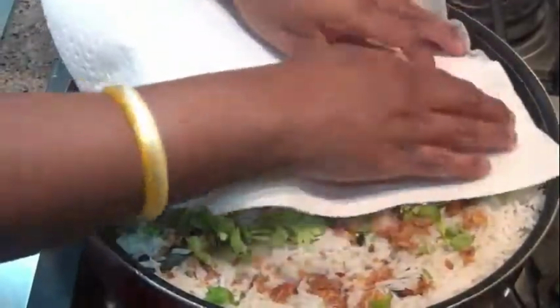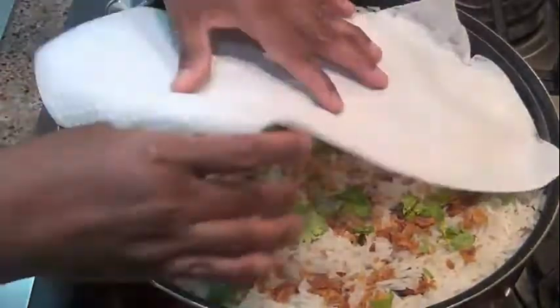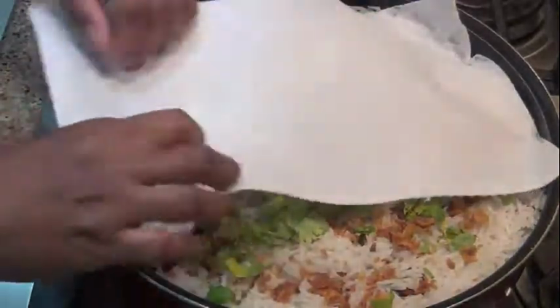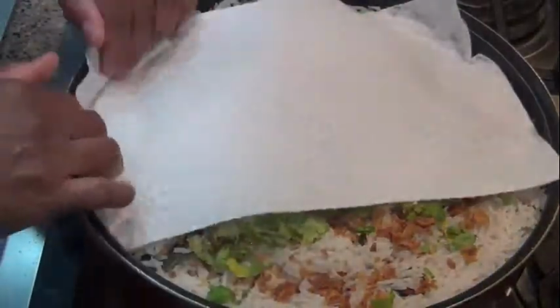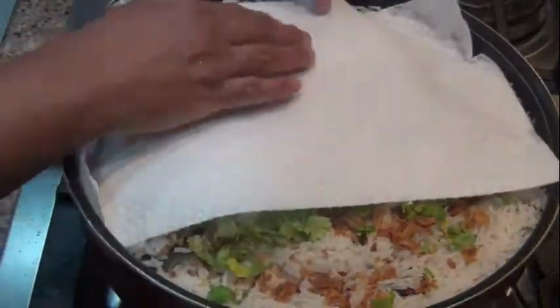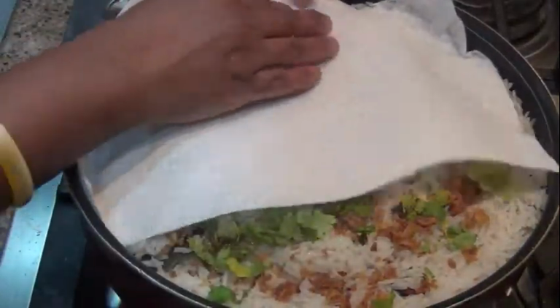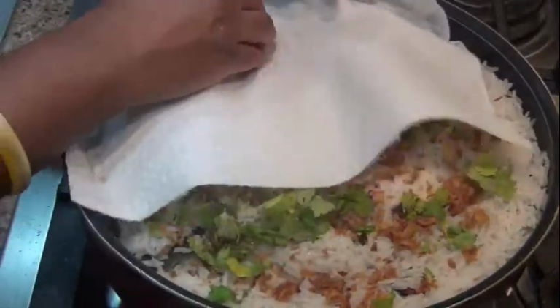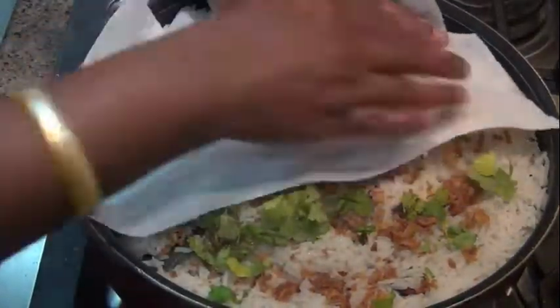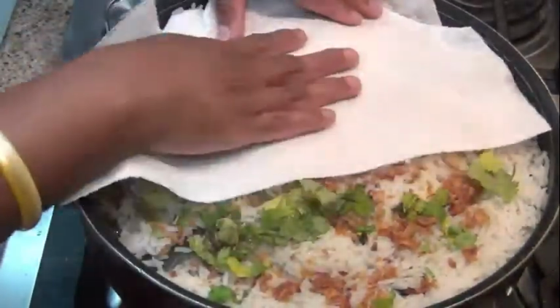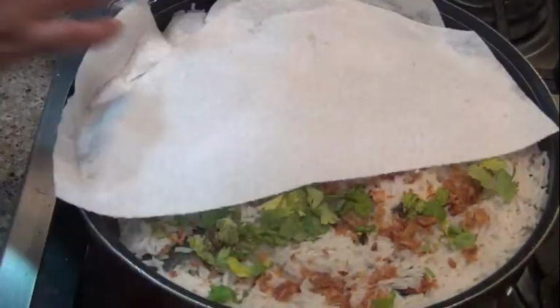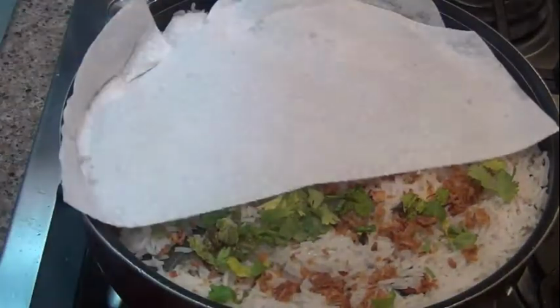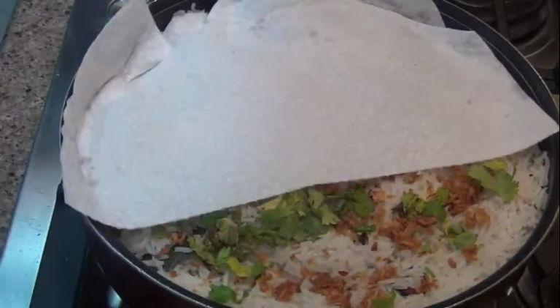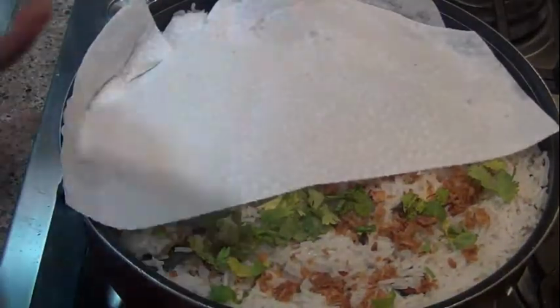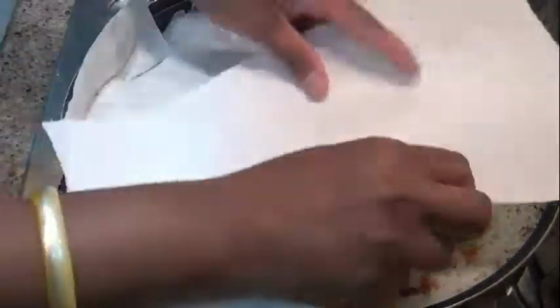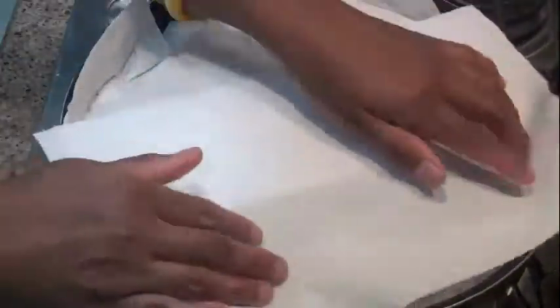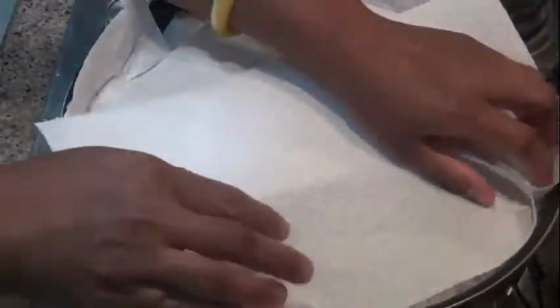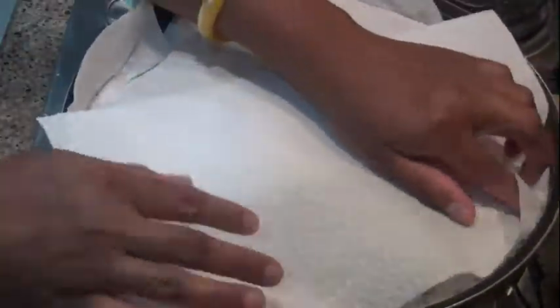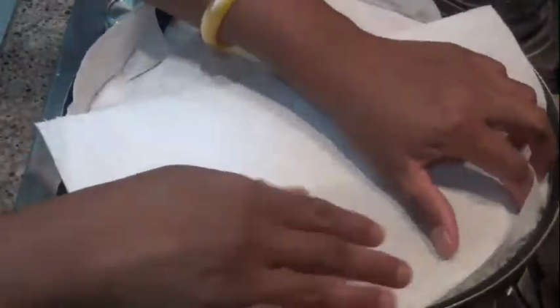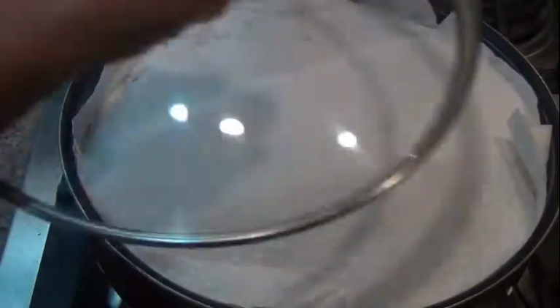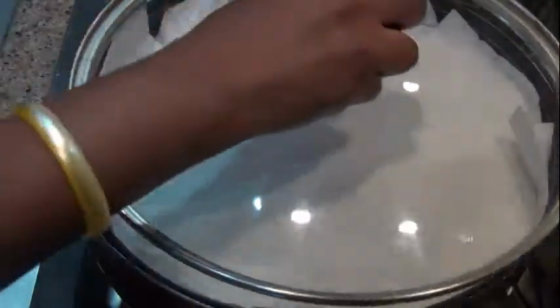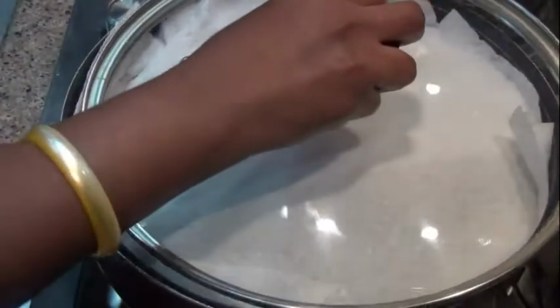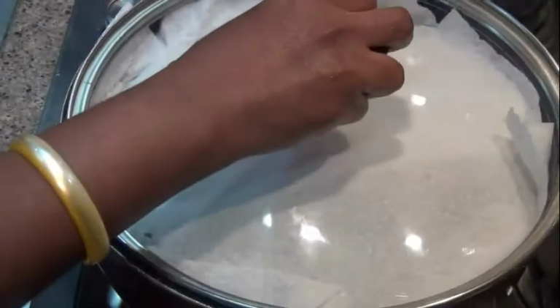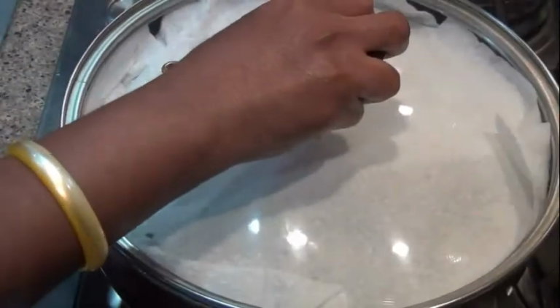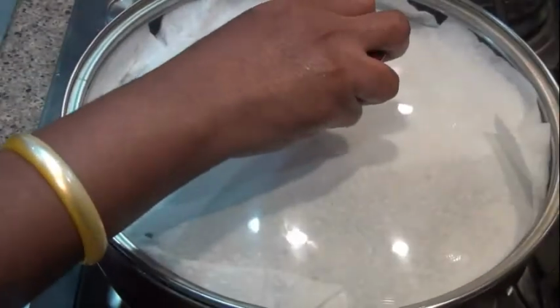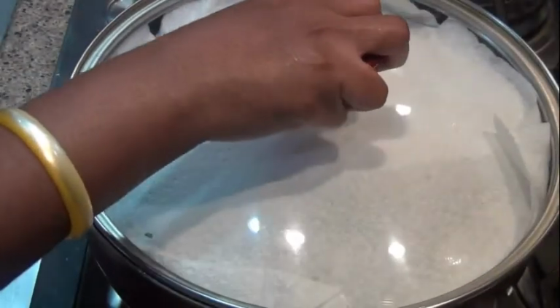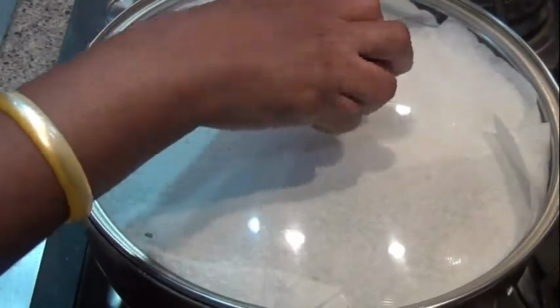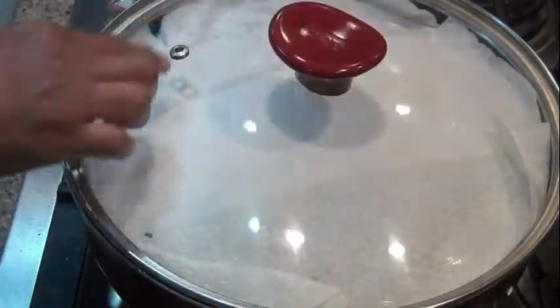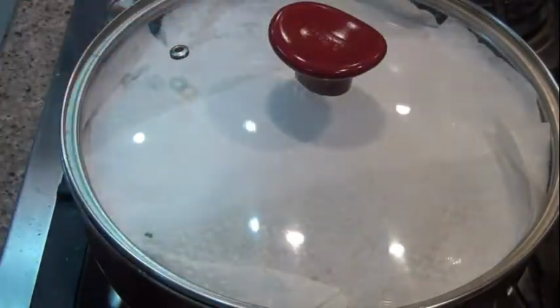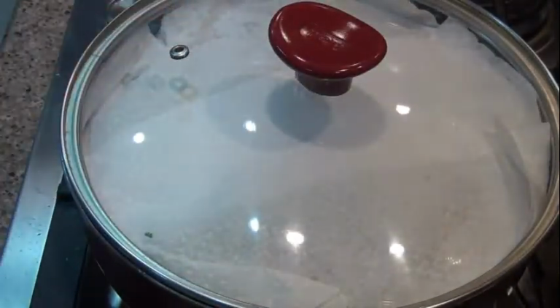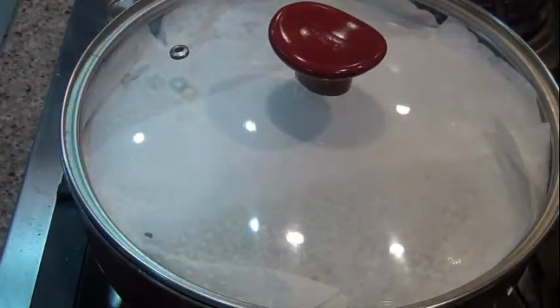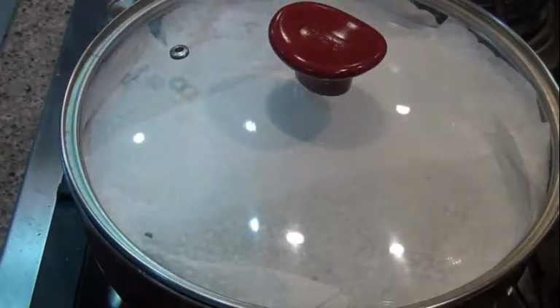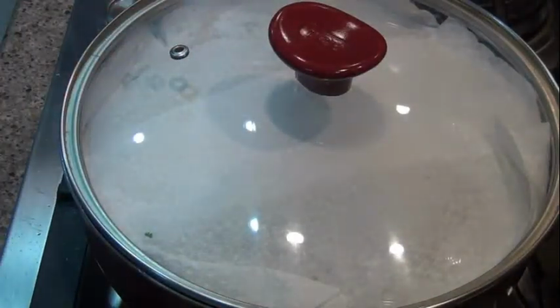Cover with paper towels. Then cover the lid with the lid. You will close the lid with a small gap.